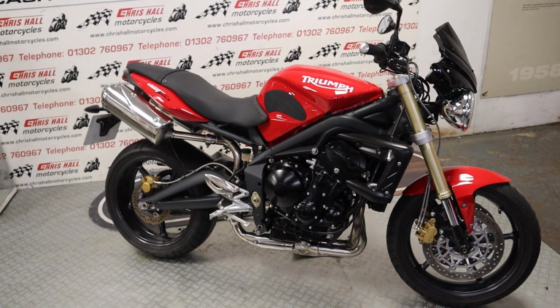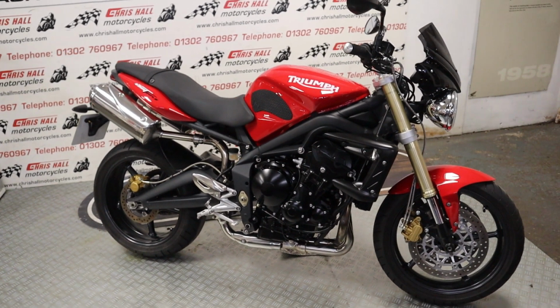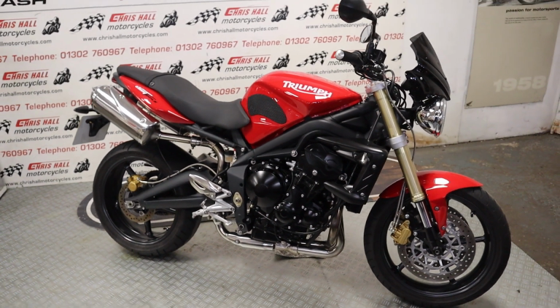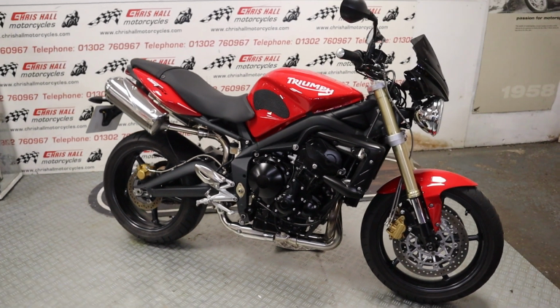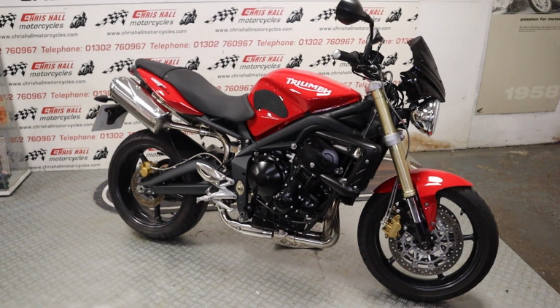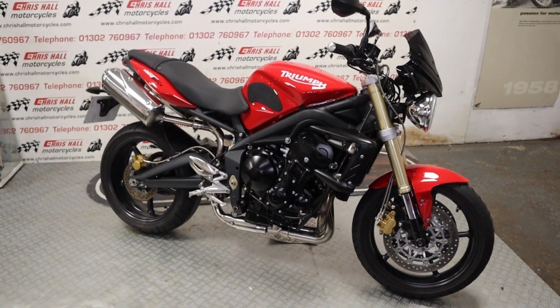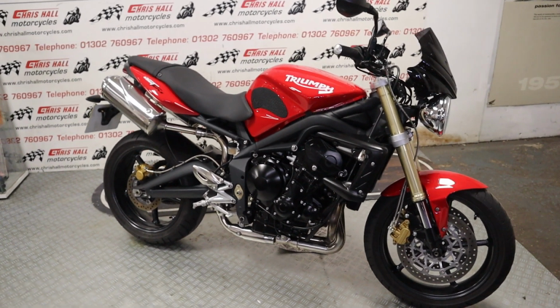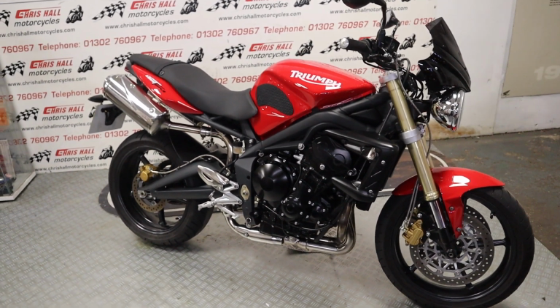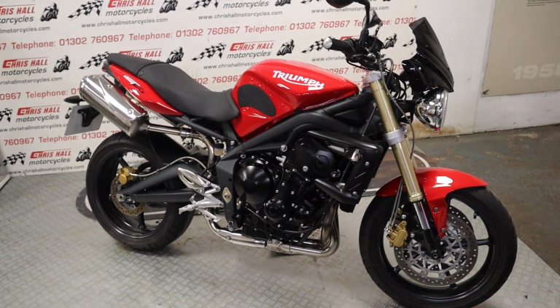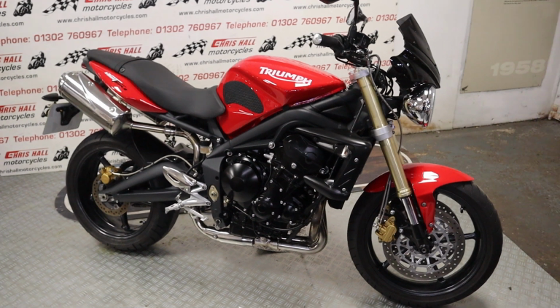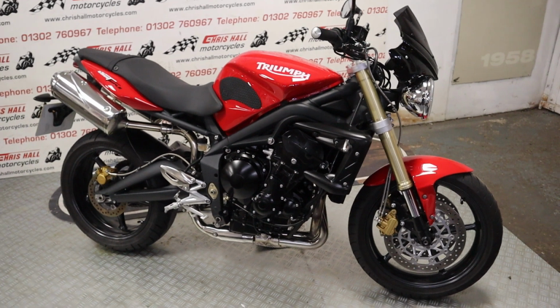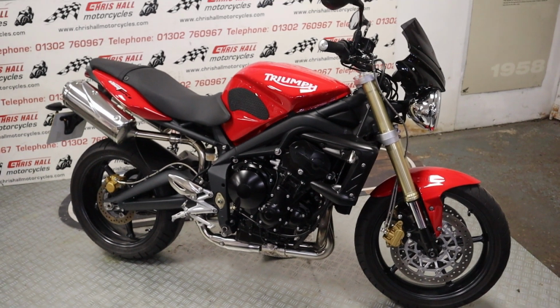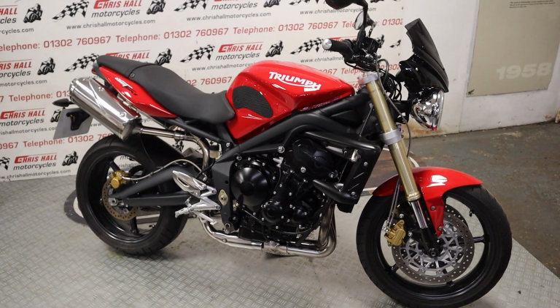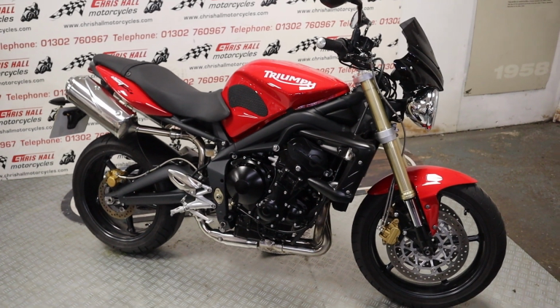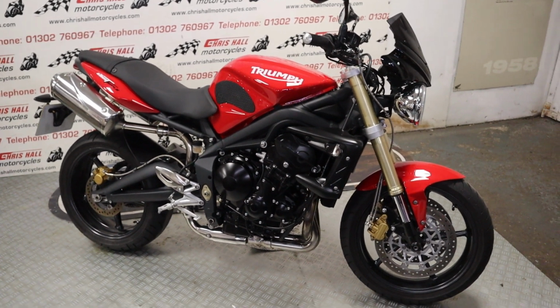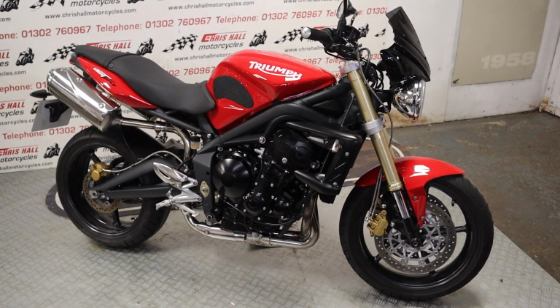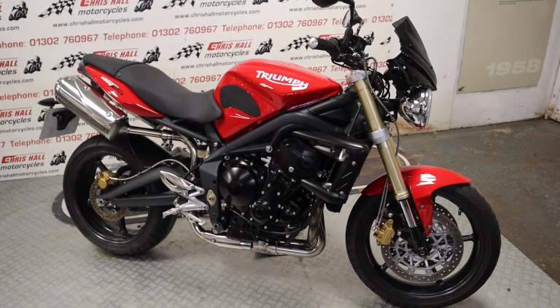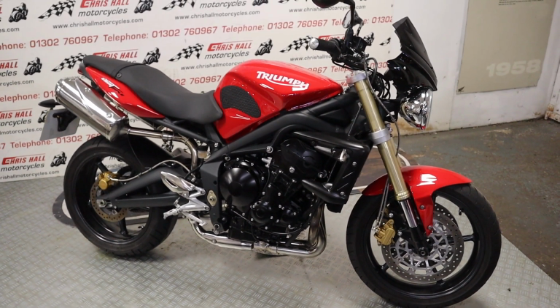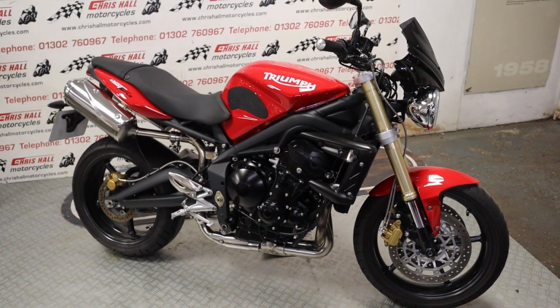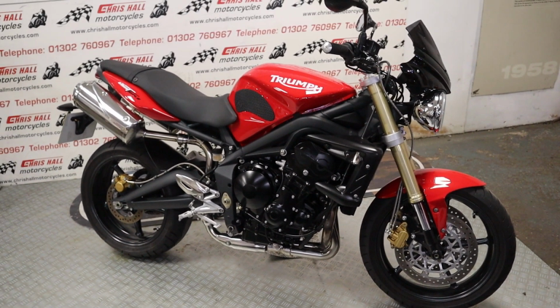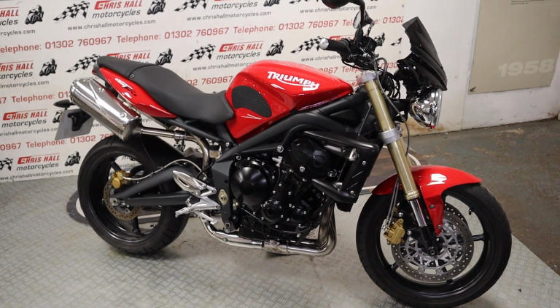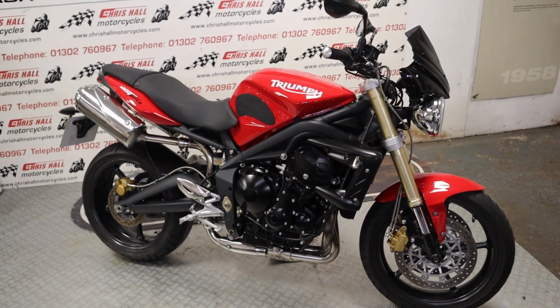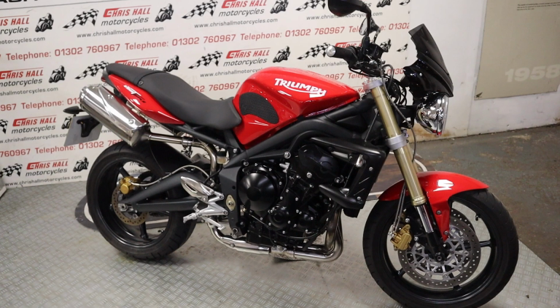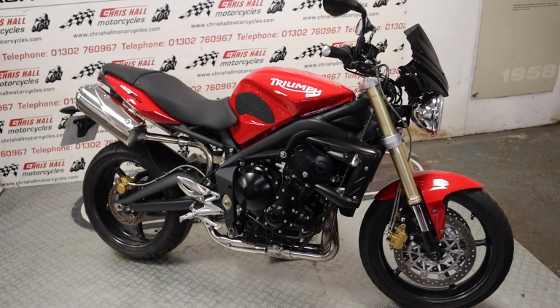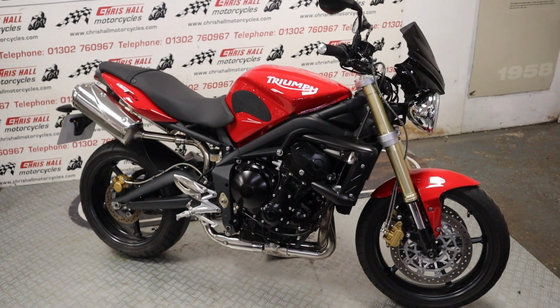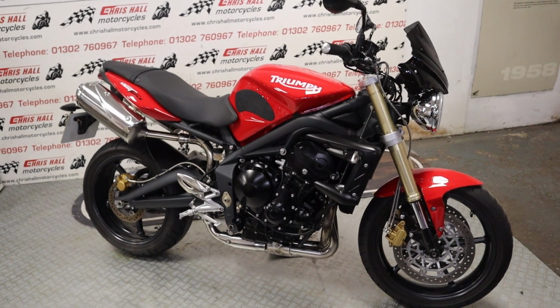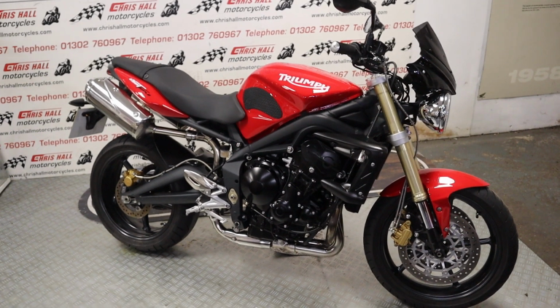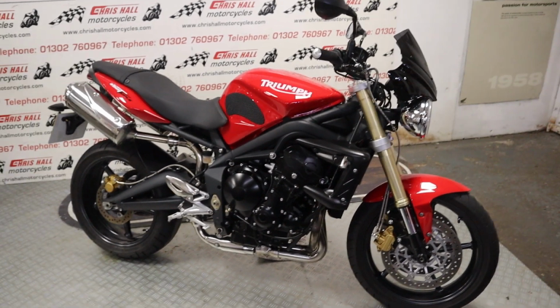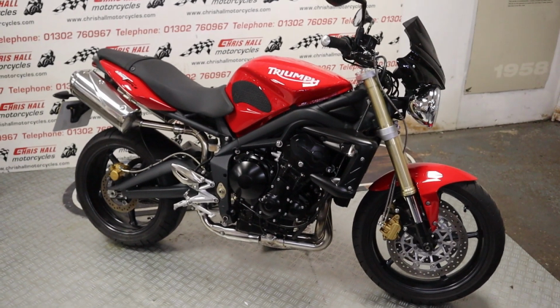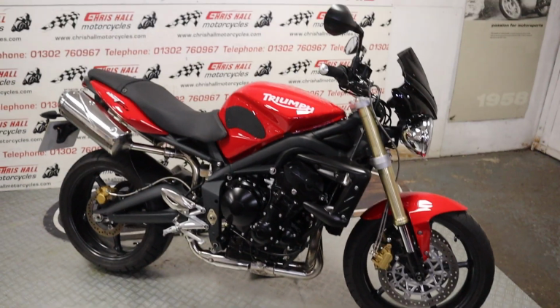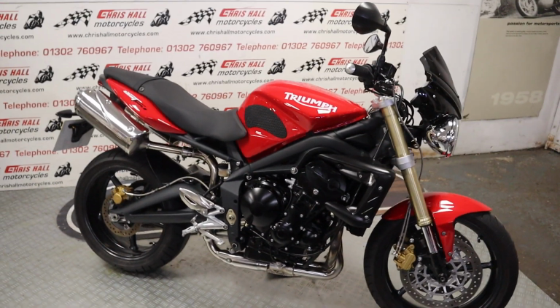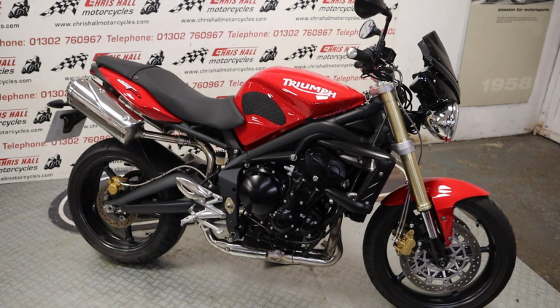Hello there and welcome to Chrisall Motorcycles in Doncaster and welcome to the channel. Got a really nice Street Triple for you today folks, so let's get straight into it.